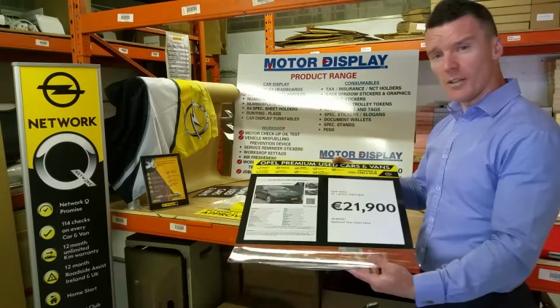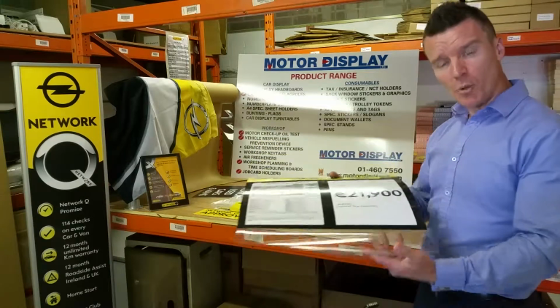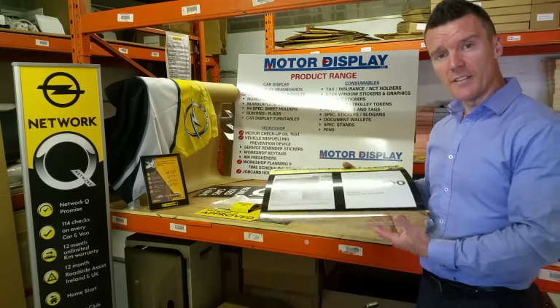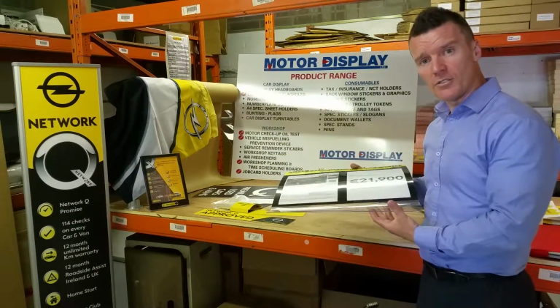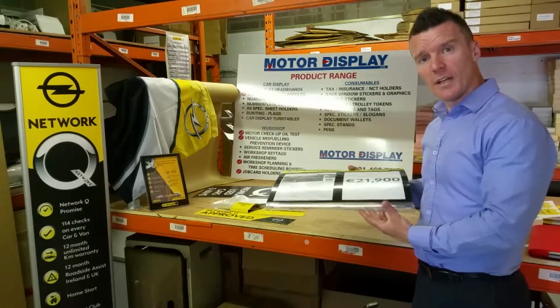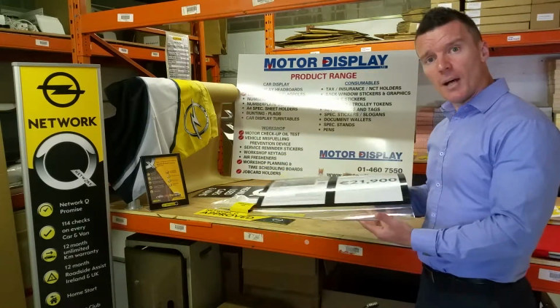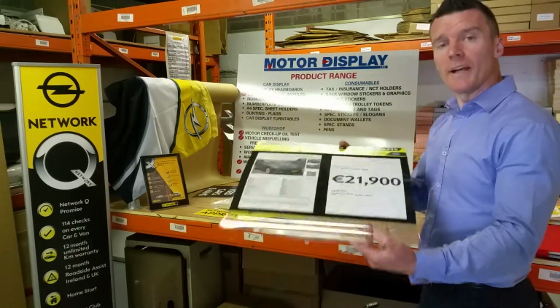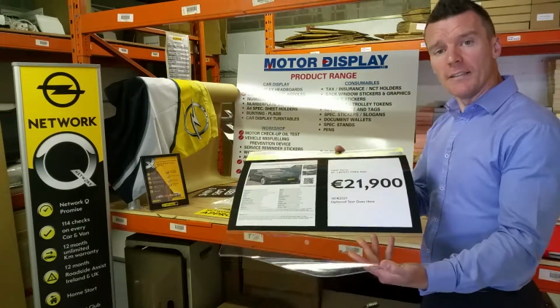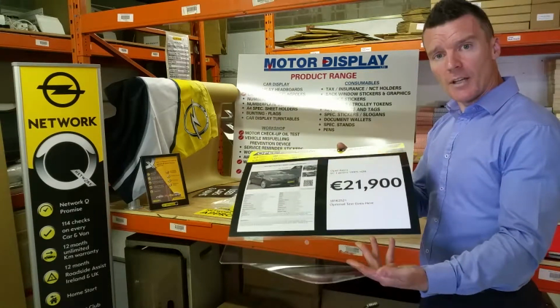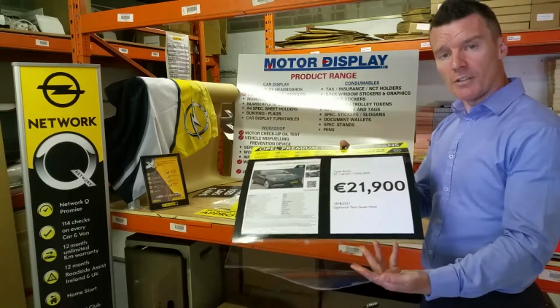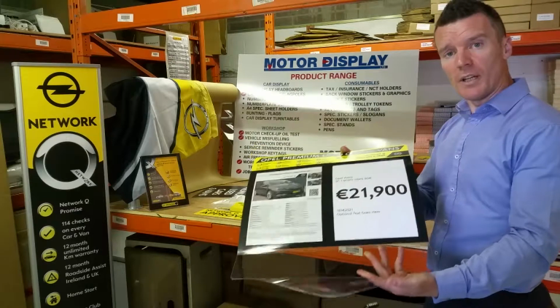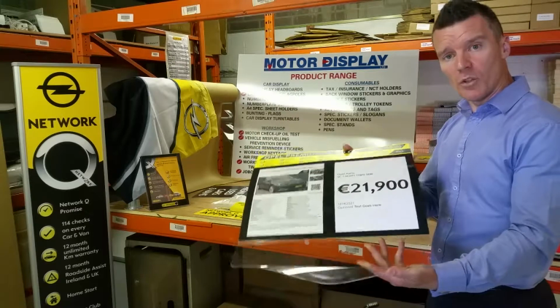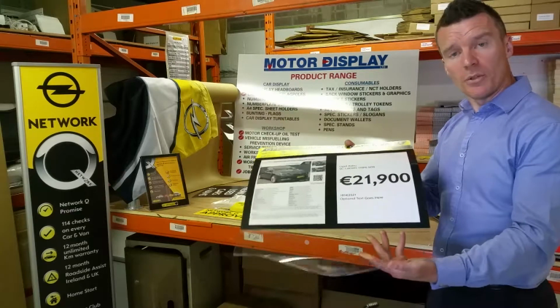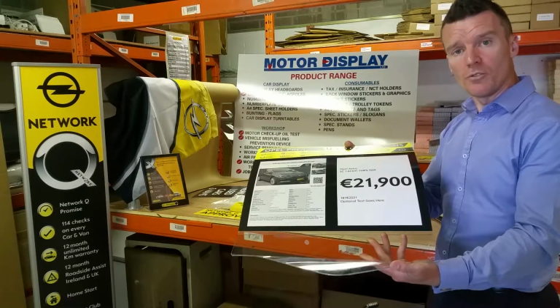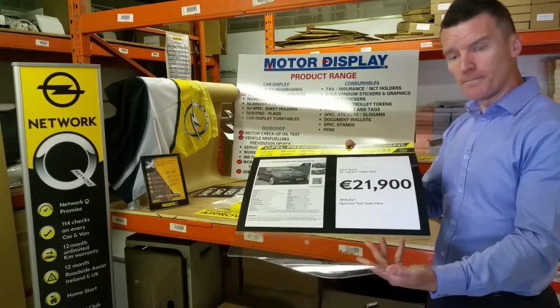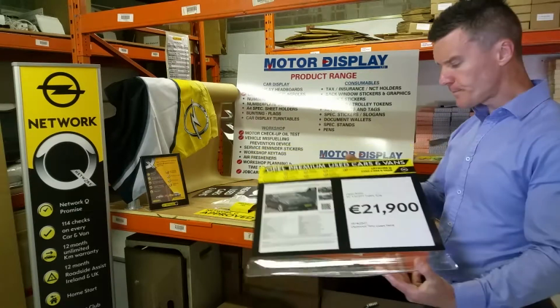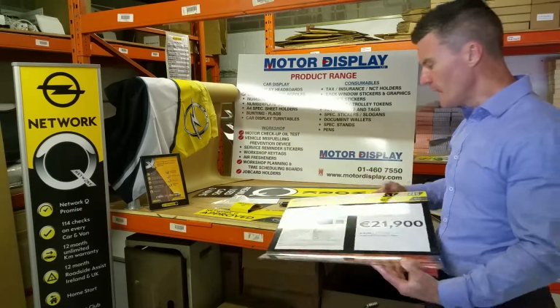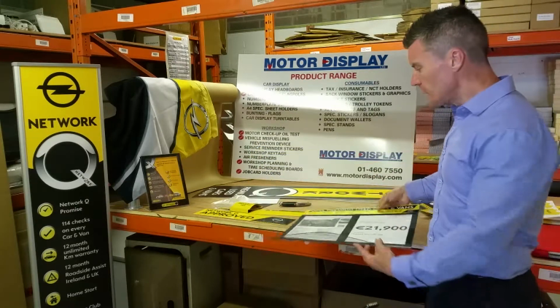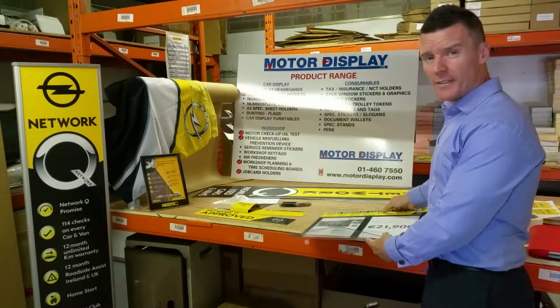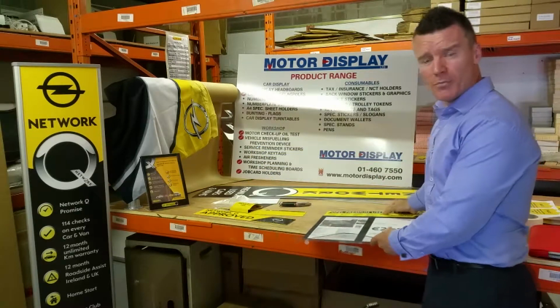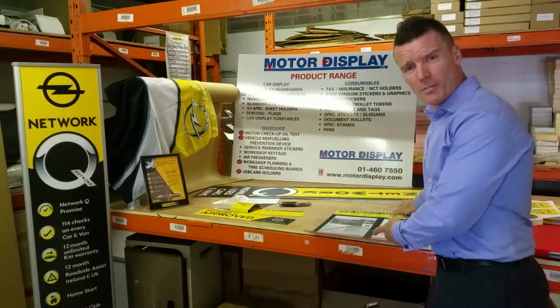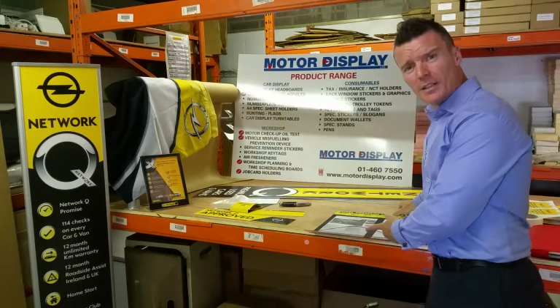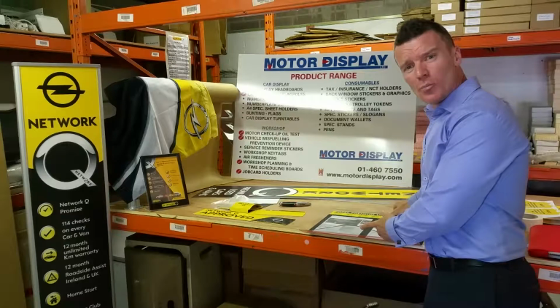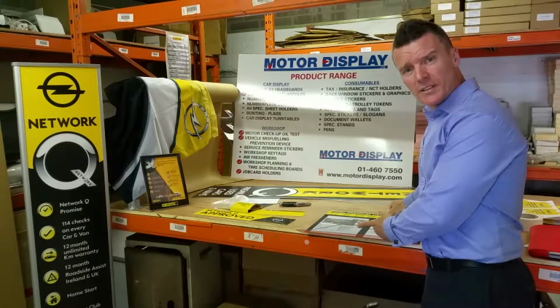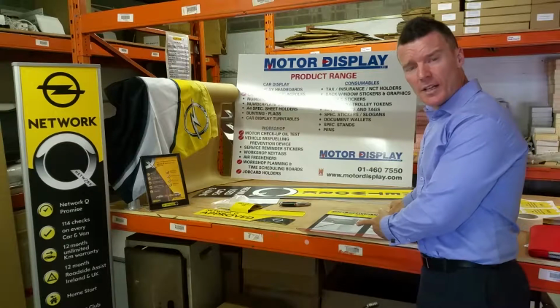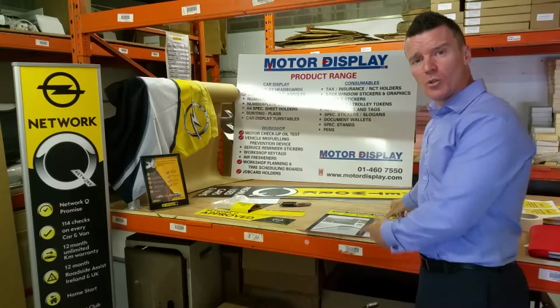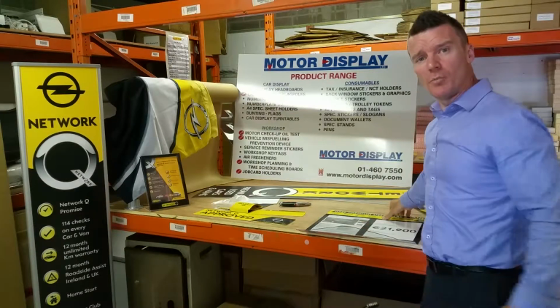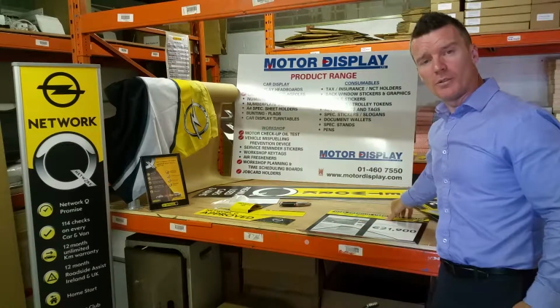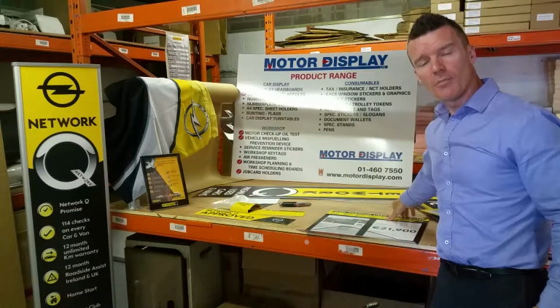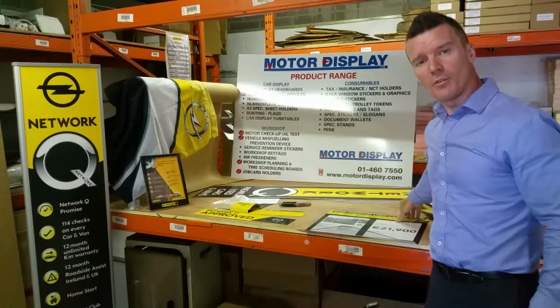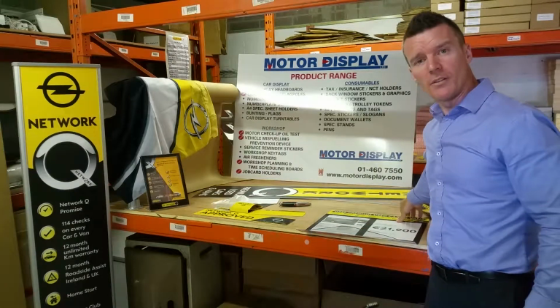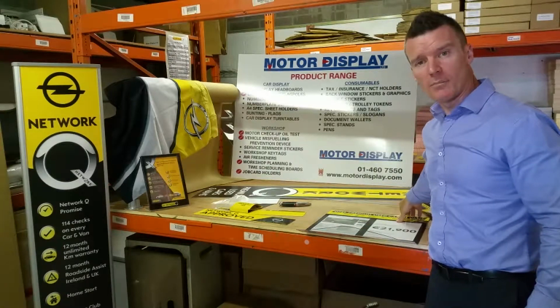It can be removed easily for a test drive and put back into the same professional display as it was before it was undressed. These can be developed here at Mono Display, so please contact them at www.monodisplay.com.